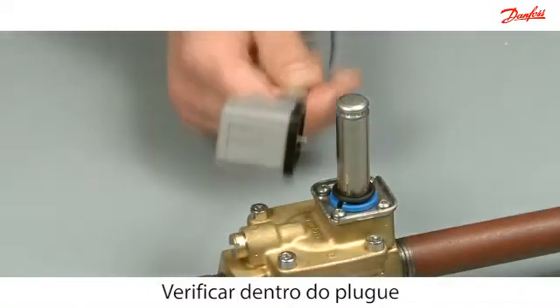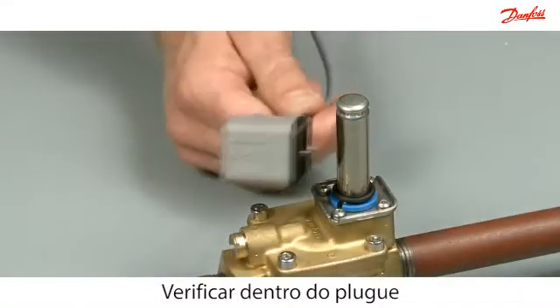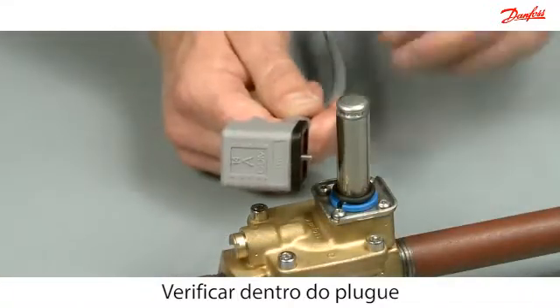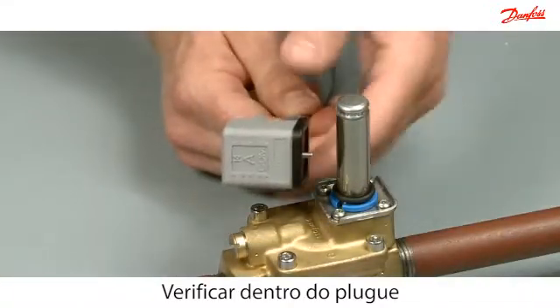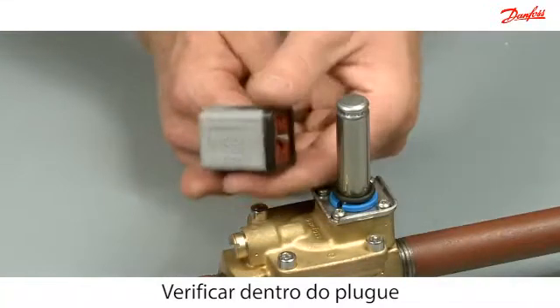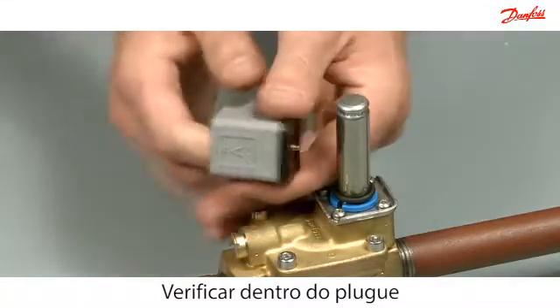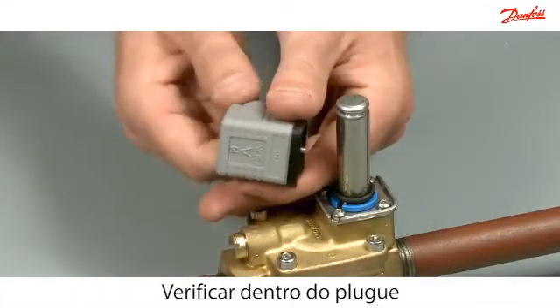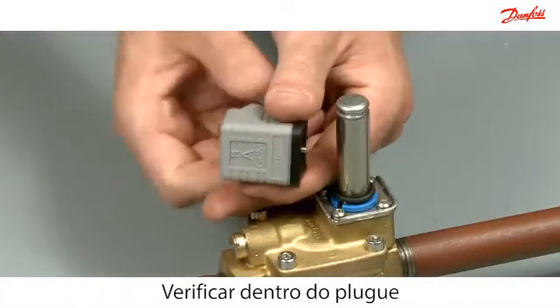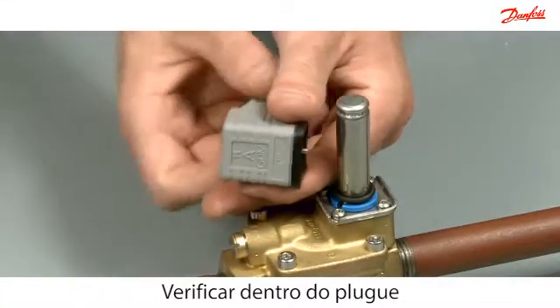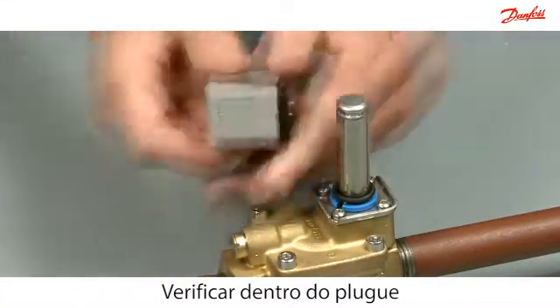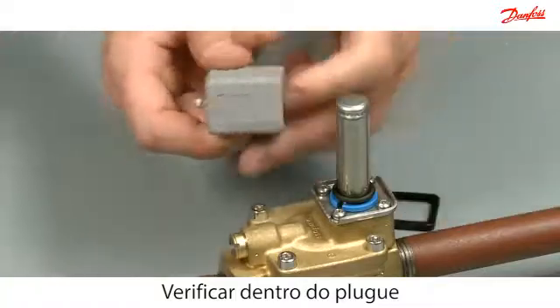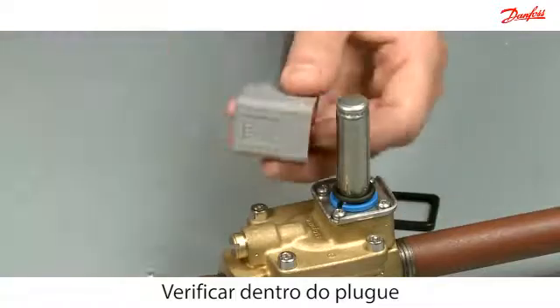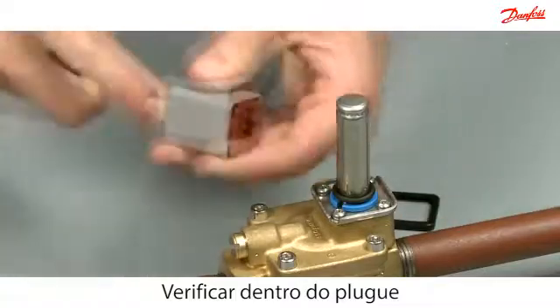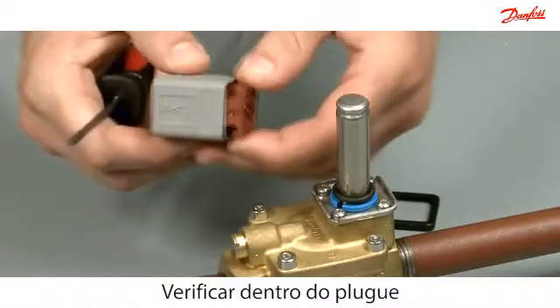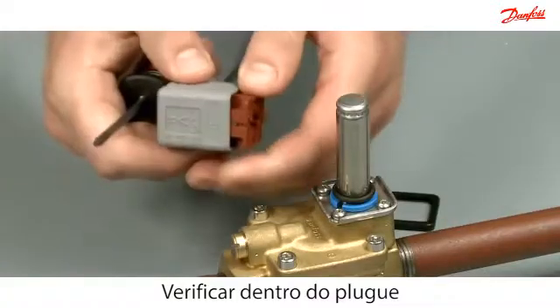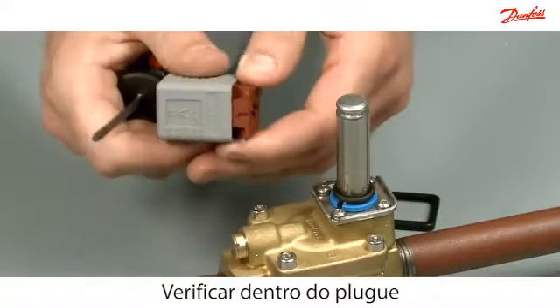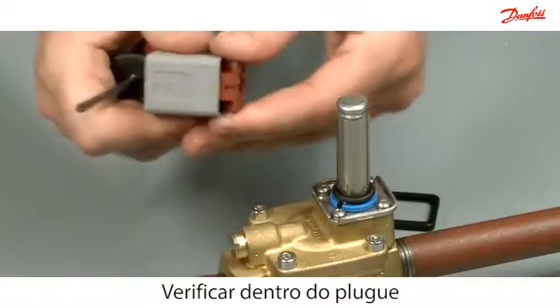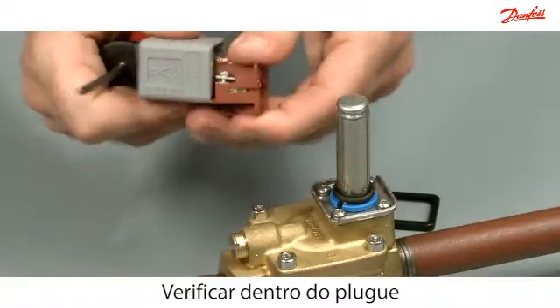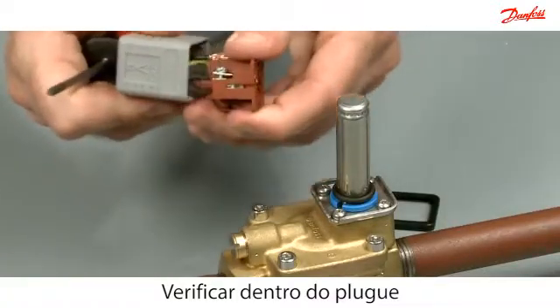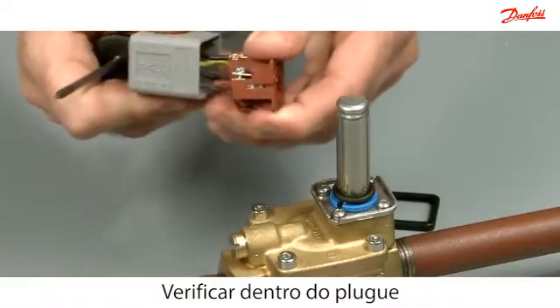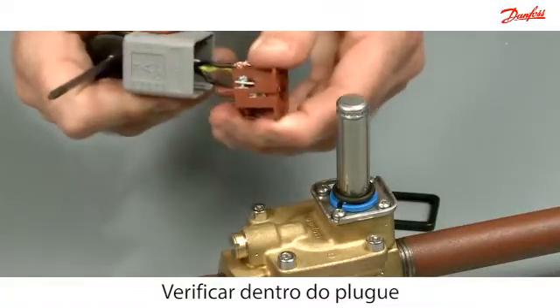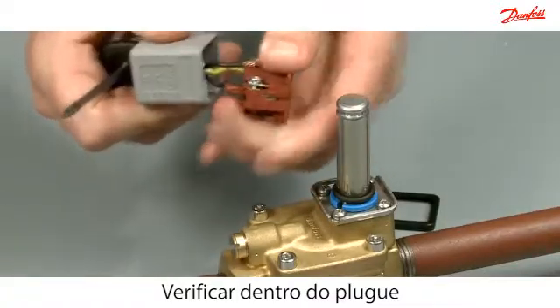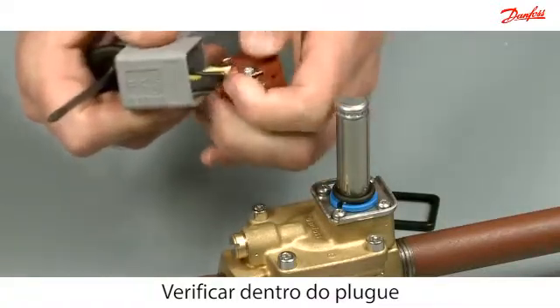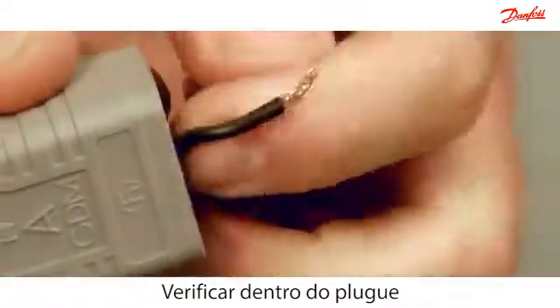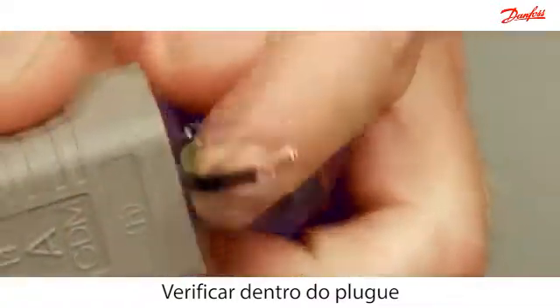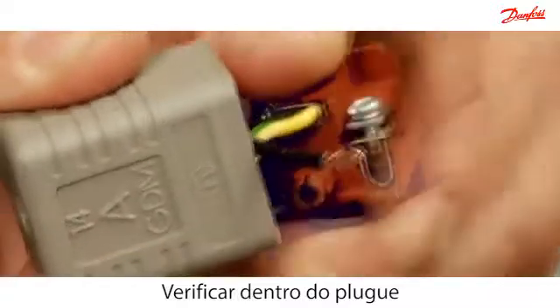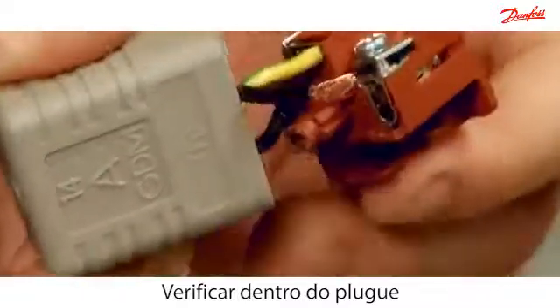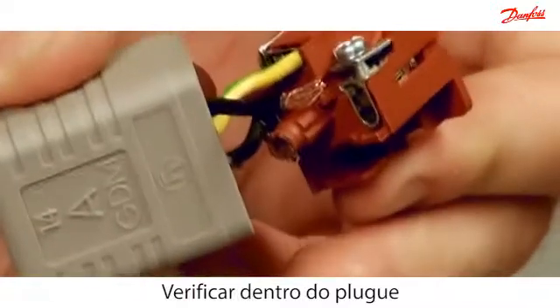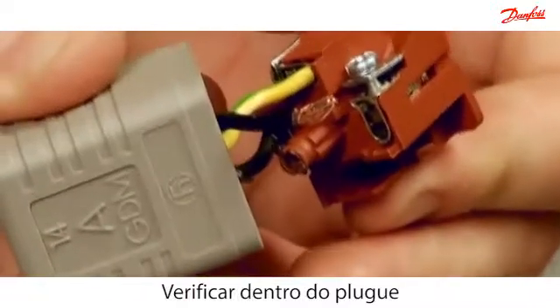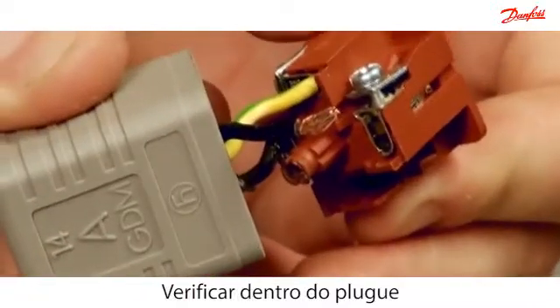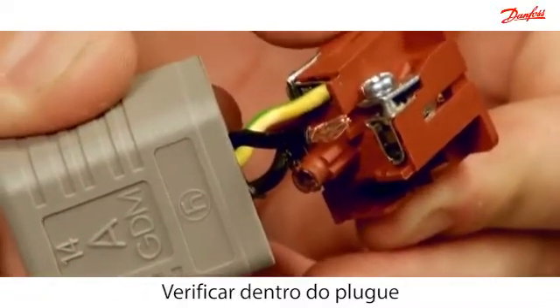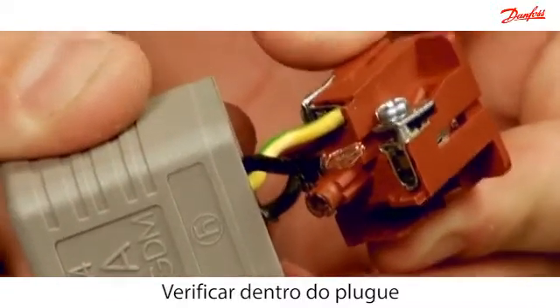Disassemble the plug and check that the plug is wired correctly or if there are any loose terminal connections. In this case, there is a loose wire.